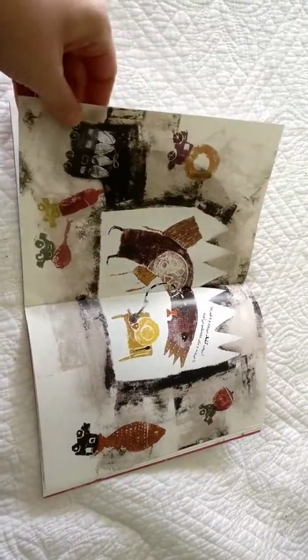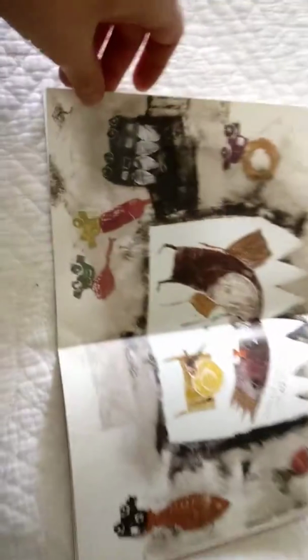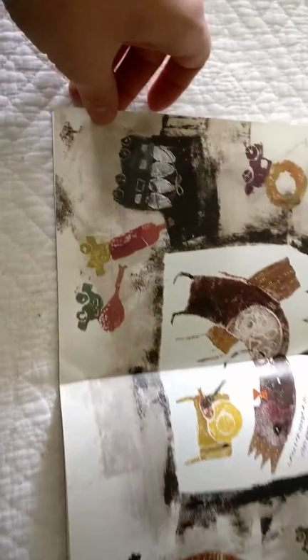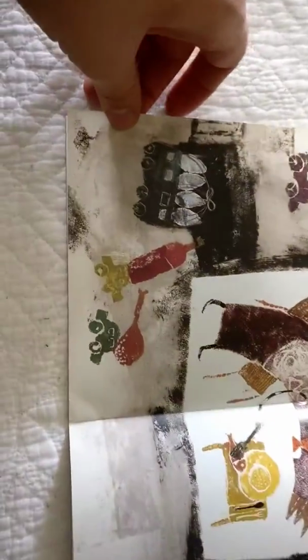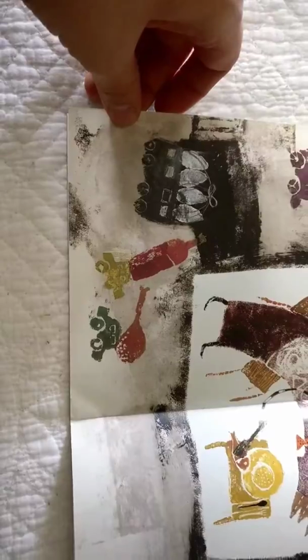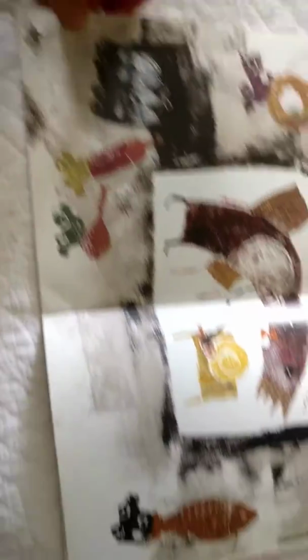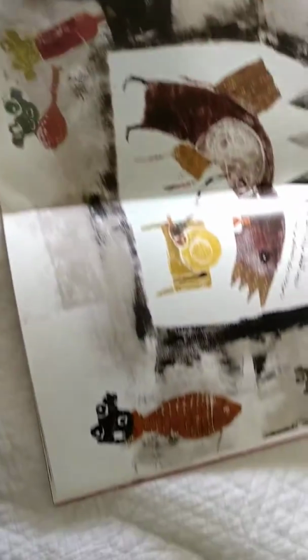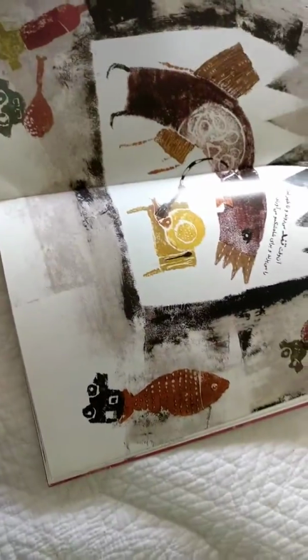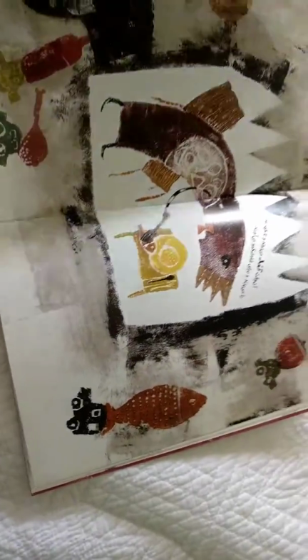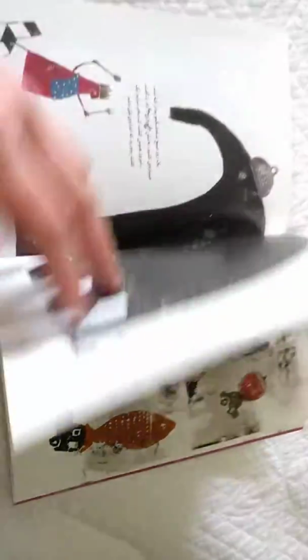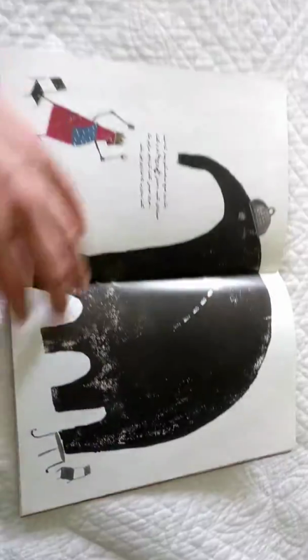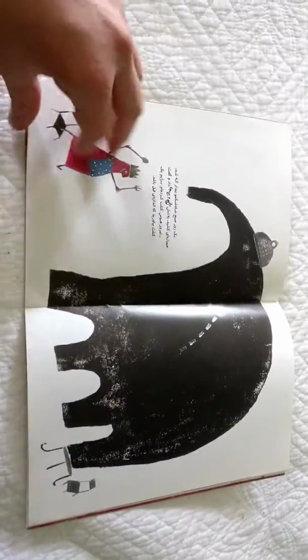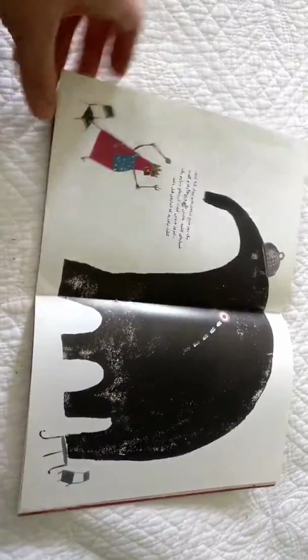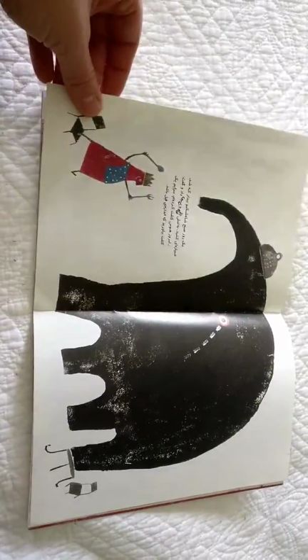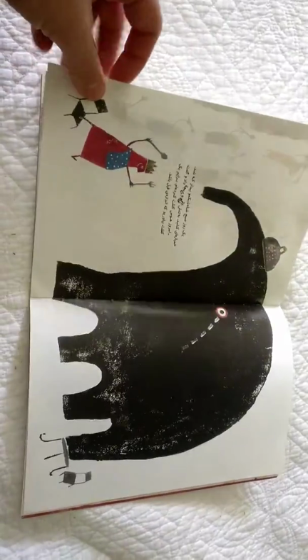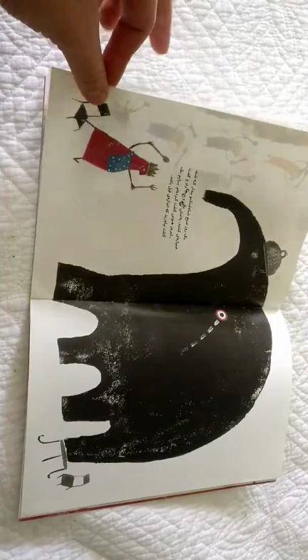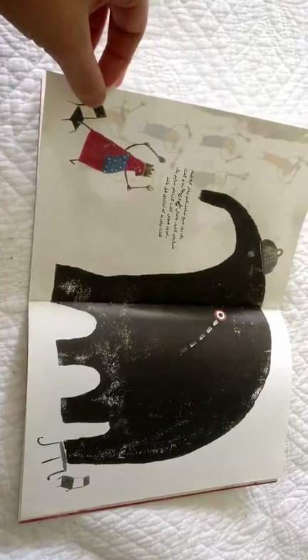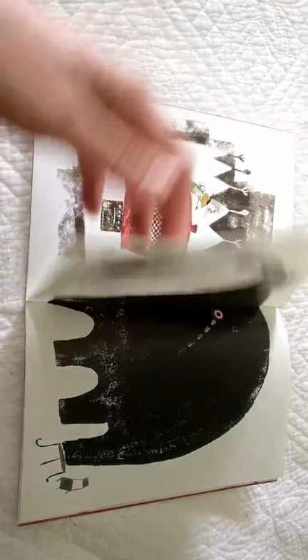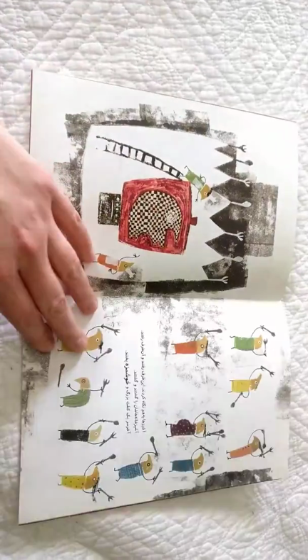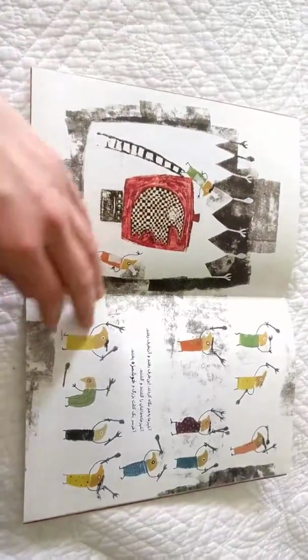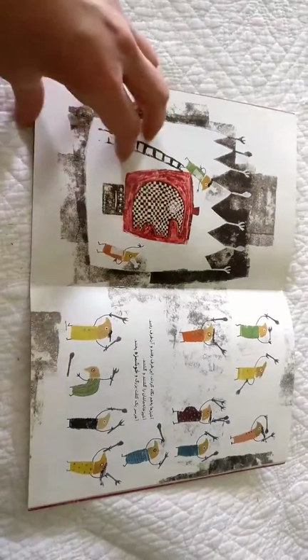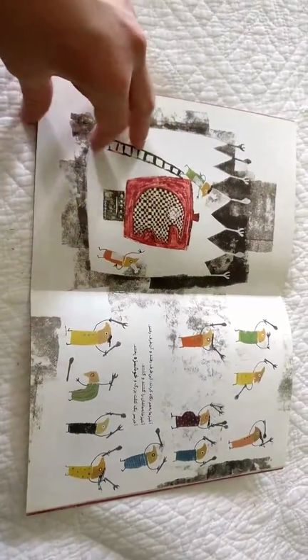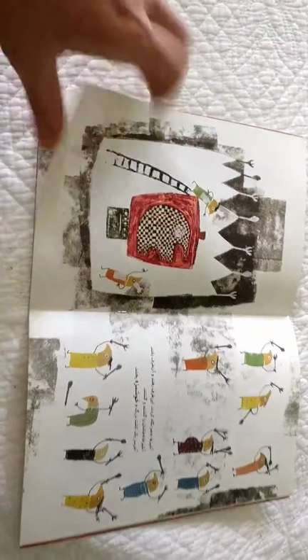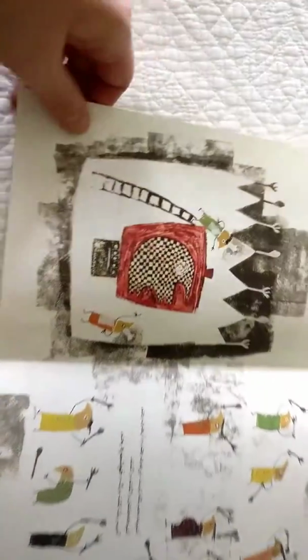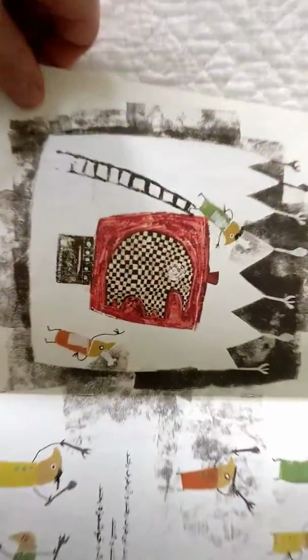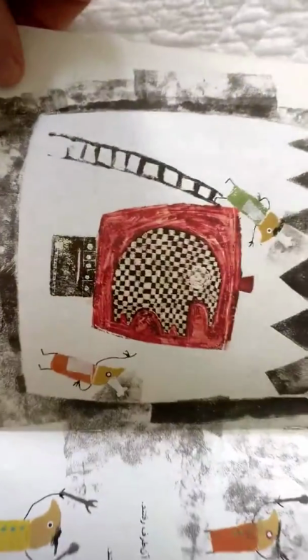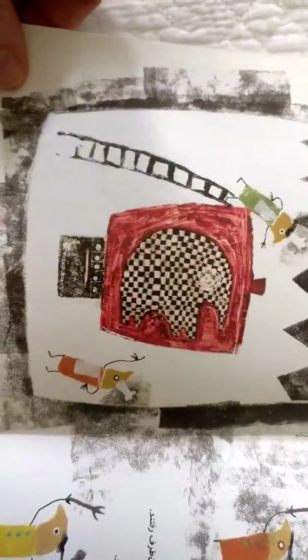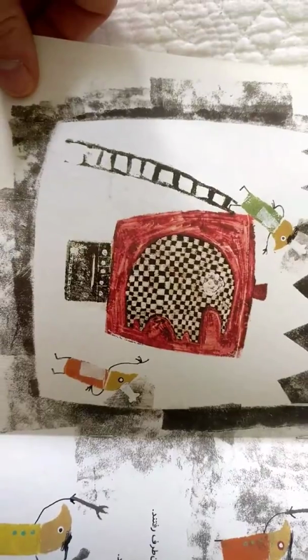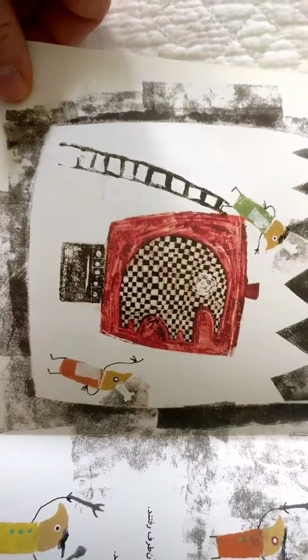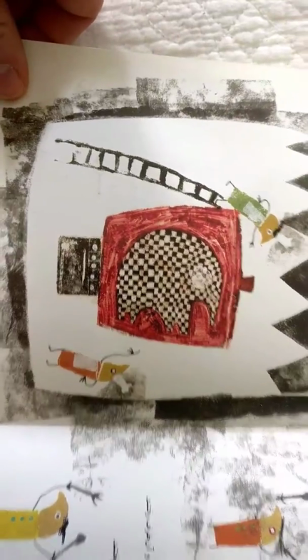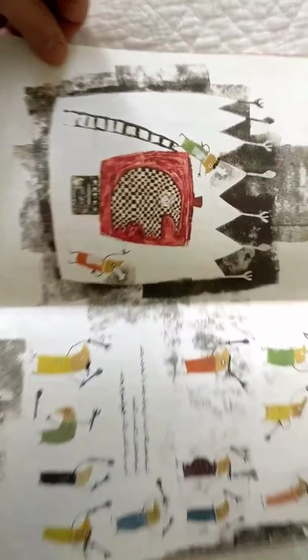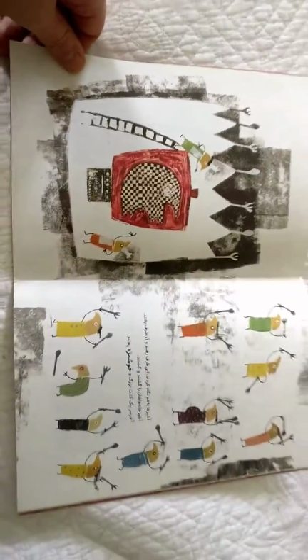So they're bringing in all this food just for the king. I think this is their elephant pancake here. I would love a pancake like that.